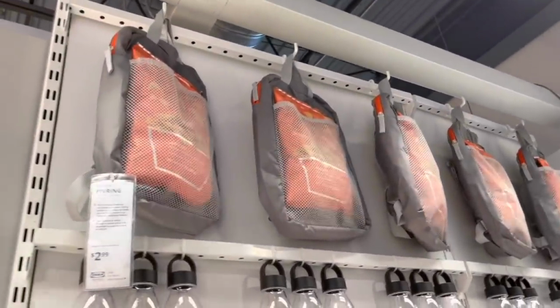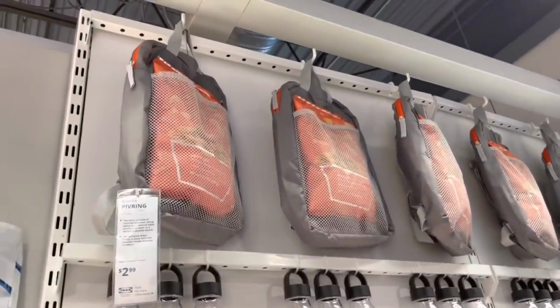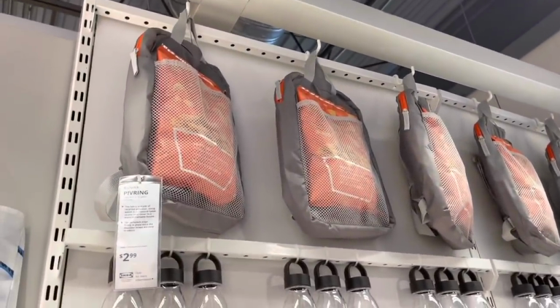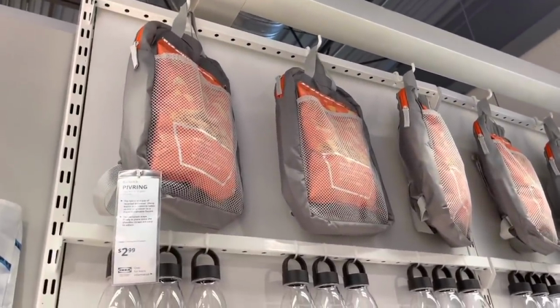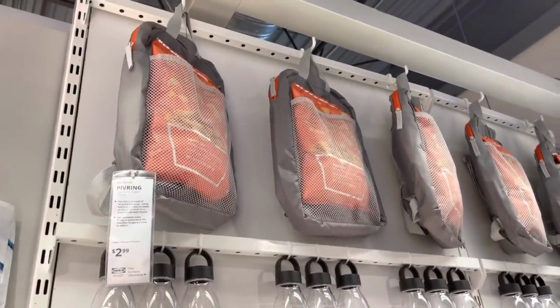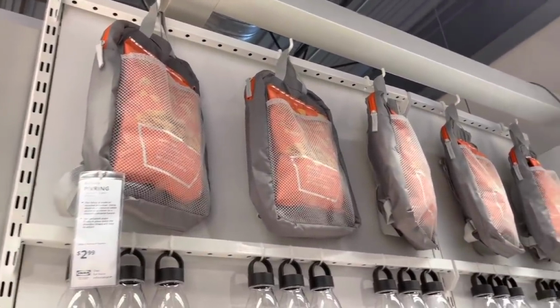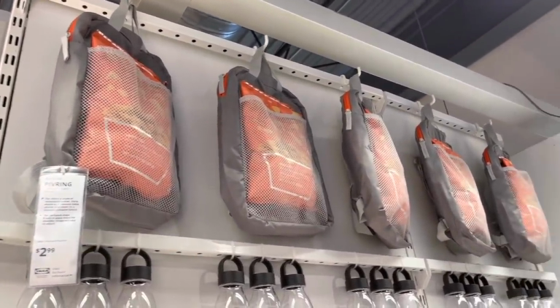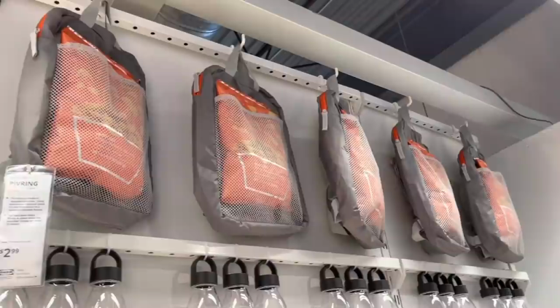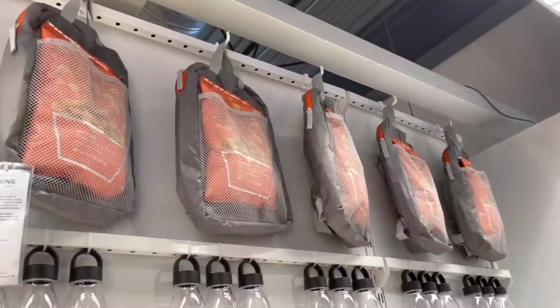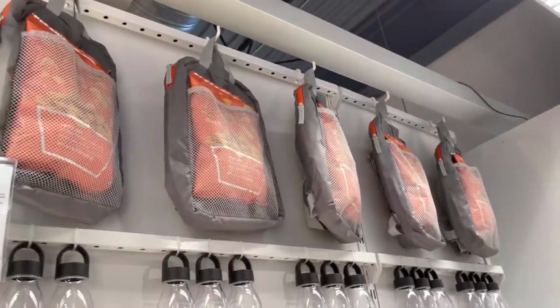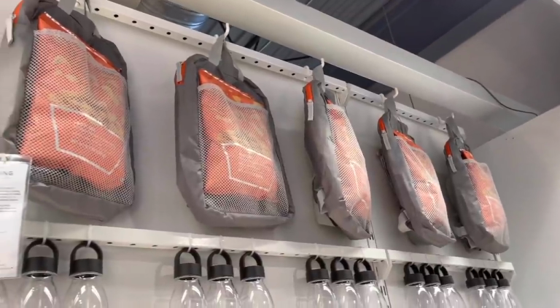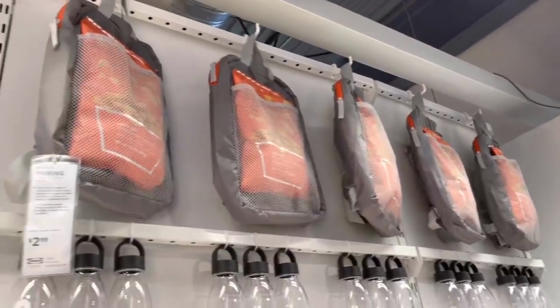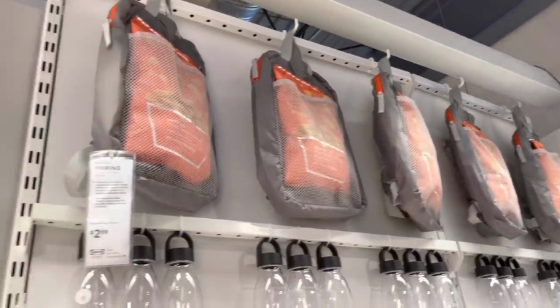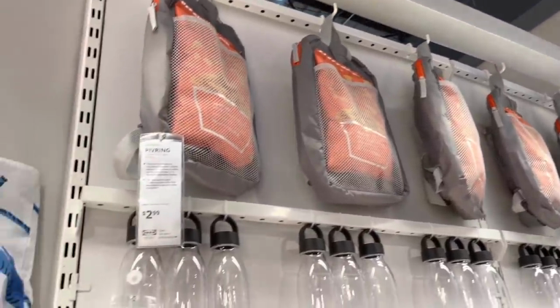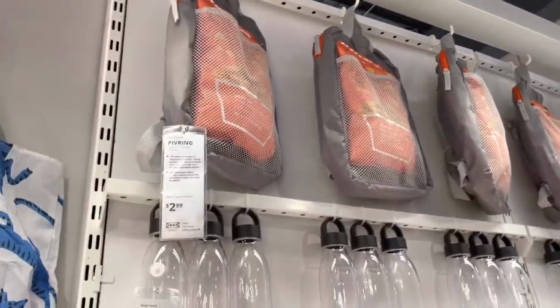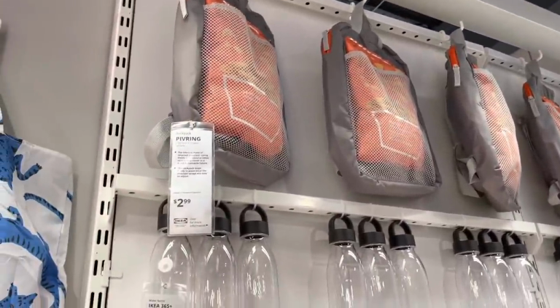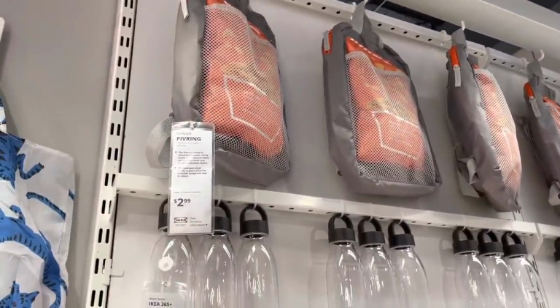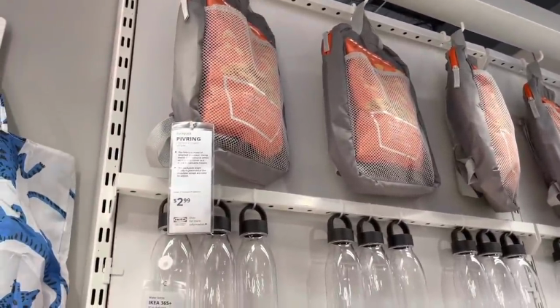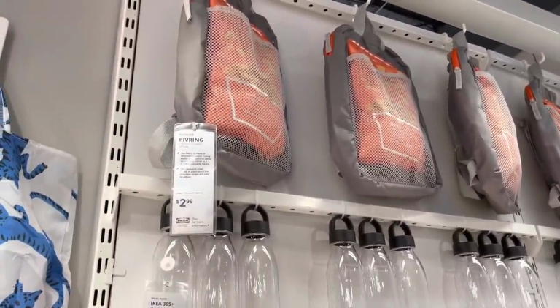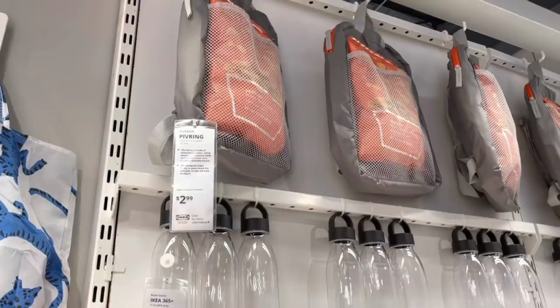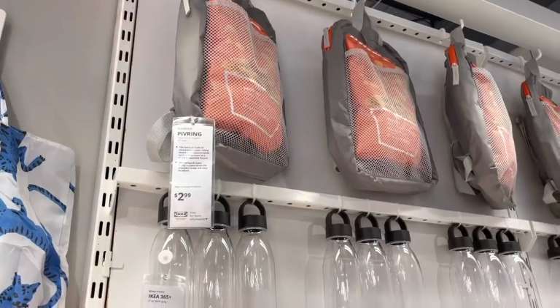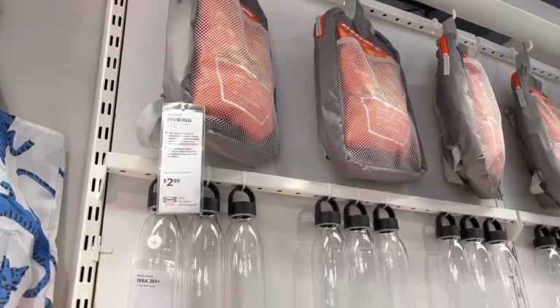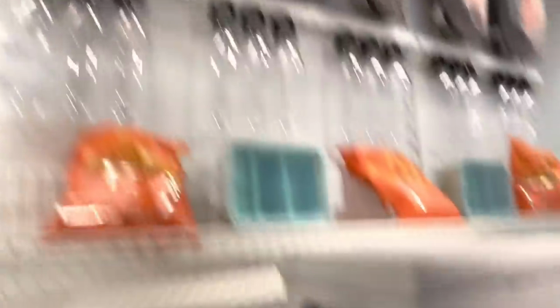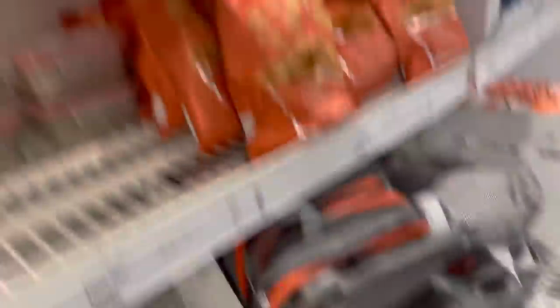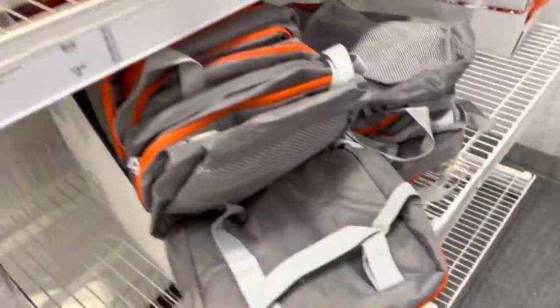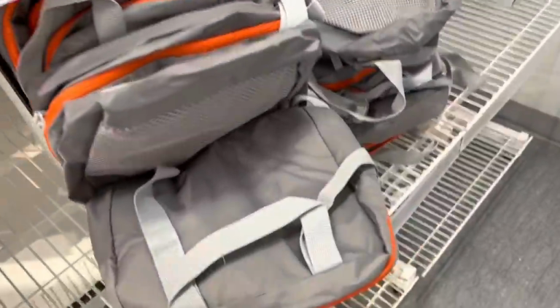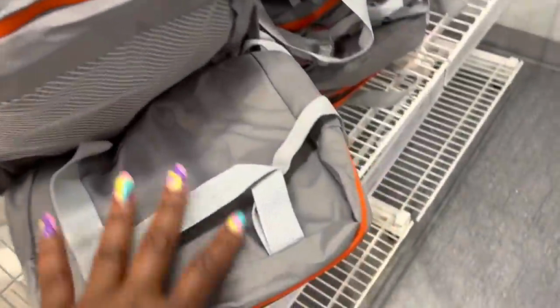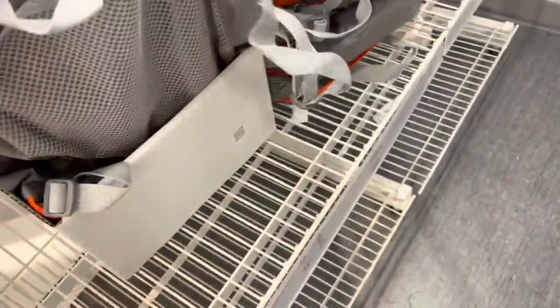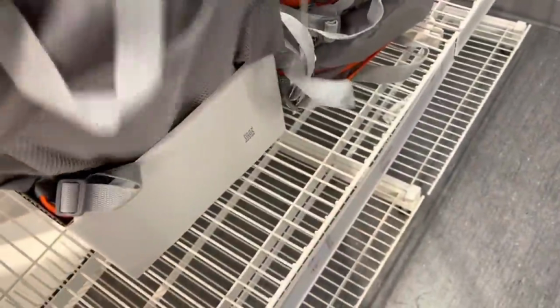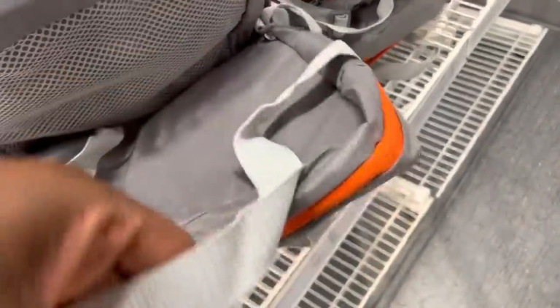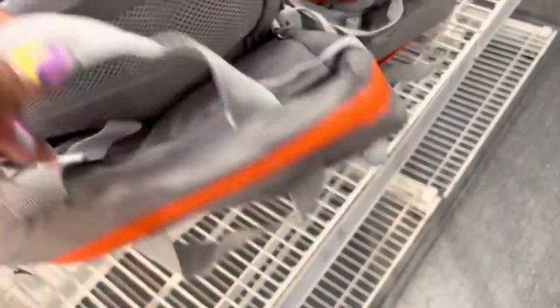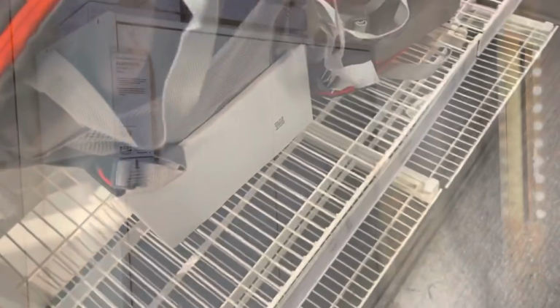Actually, guys, they're only $2.99. It says backpack — the Piv Ring. You can't beat that for $2.99. Wow, I like these.